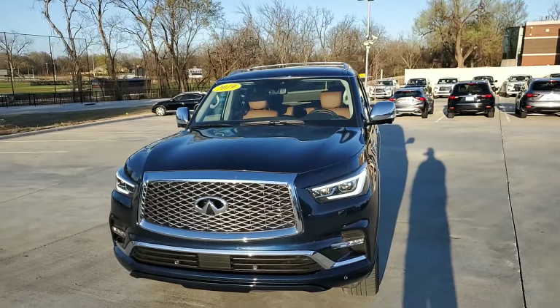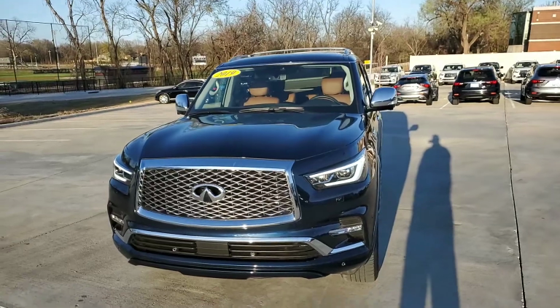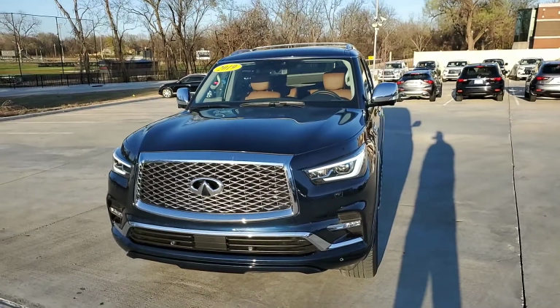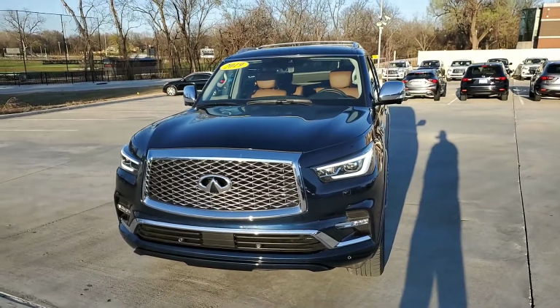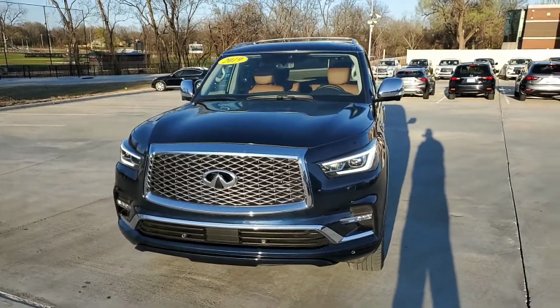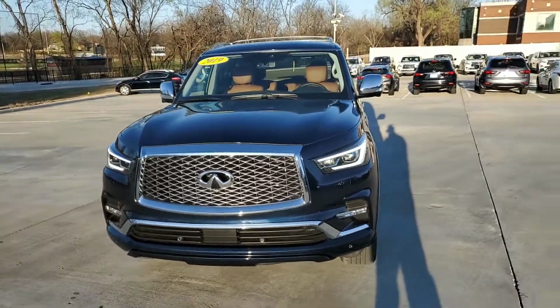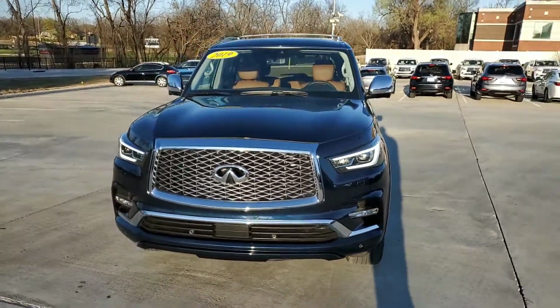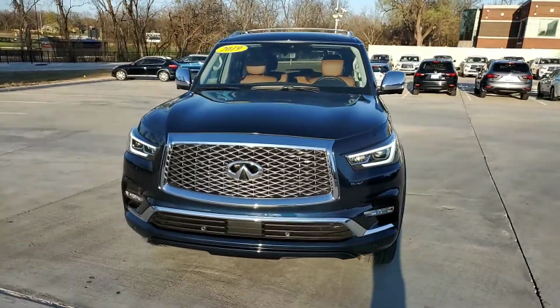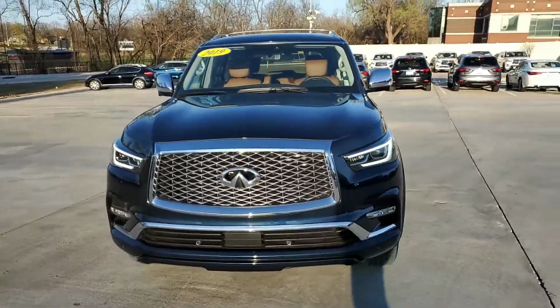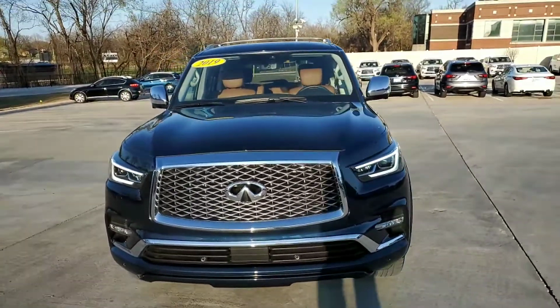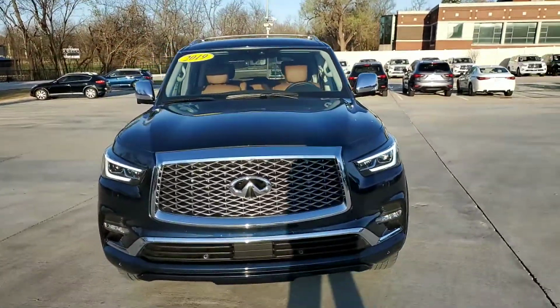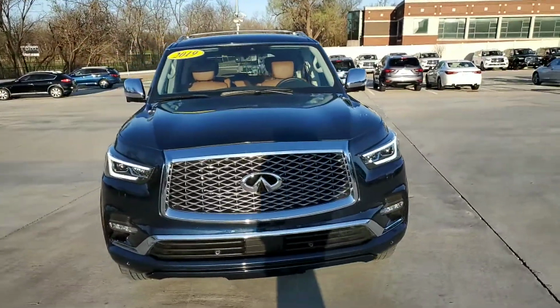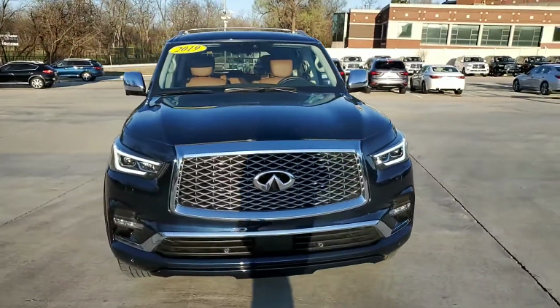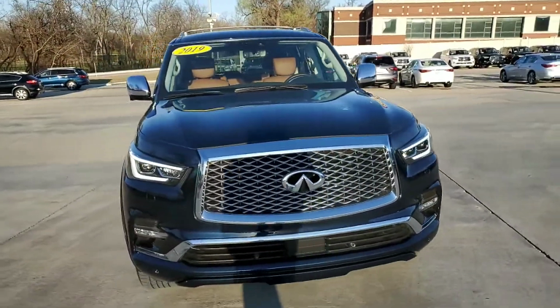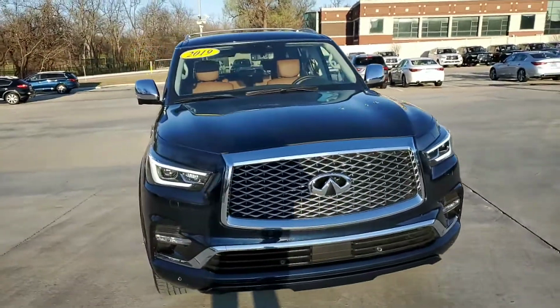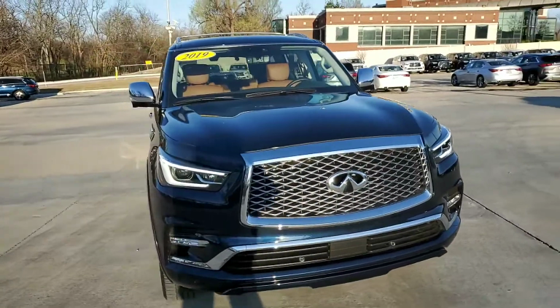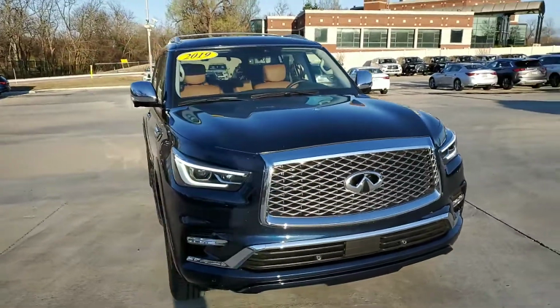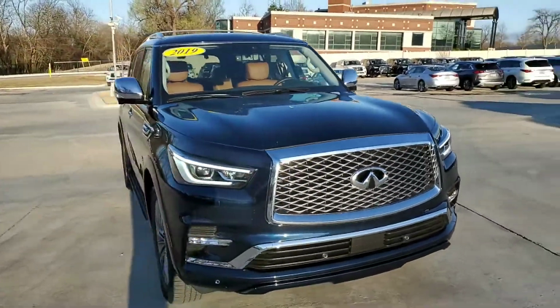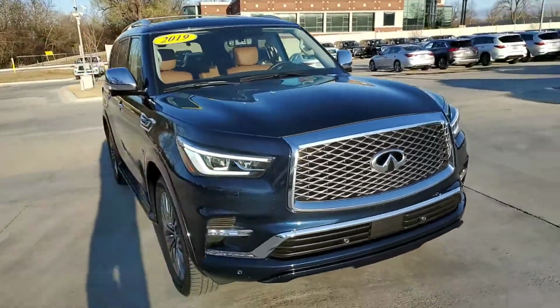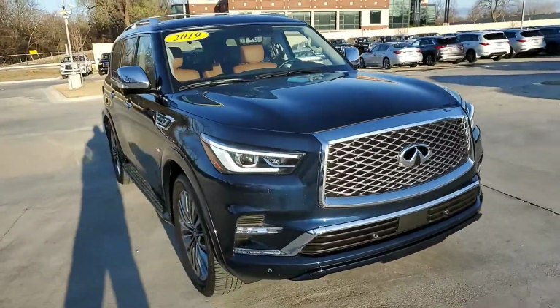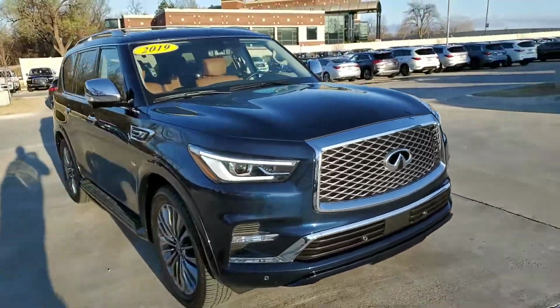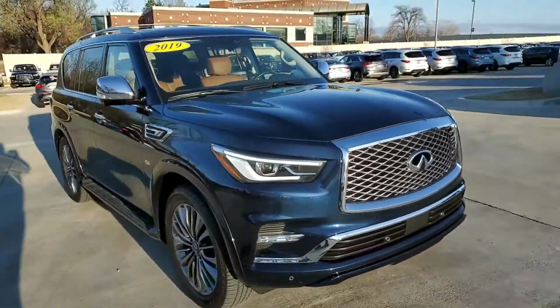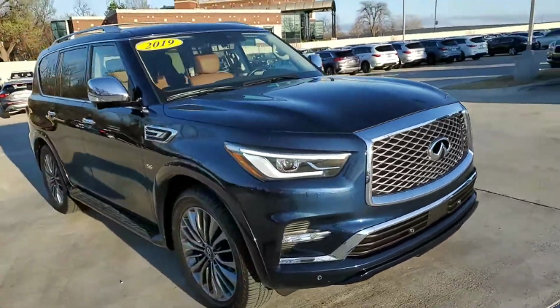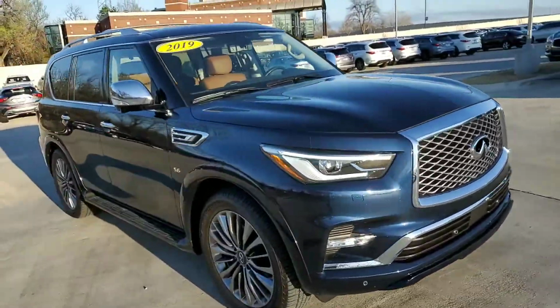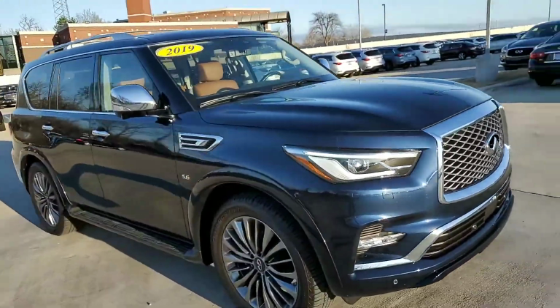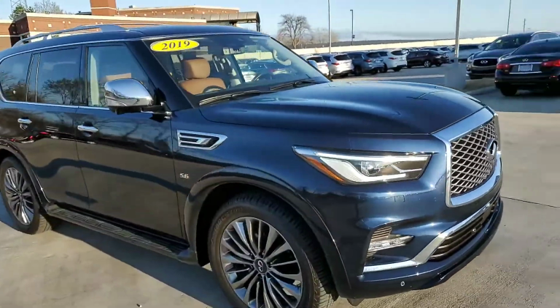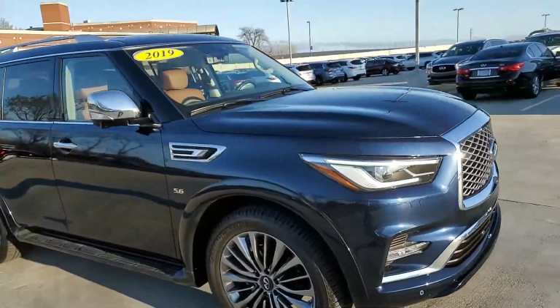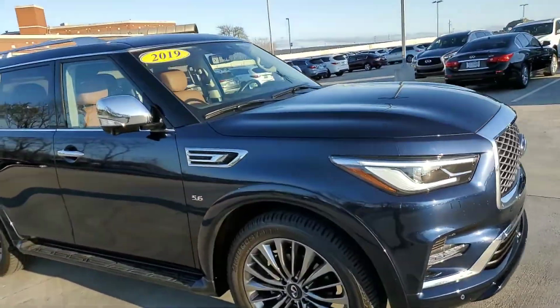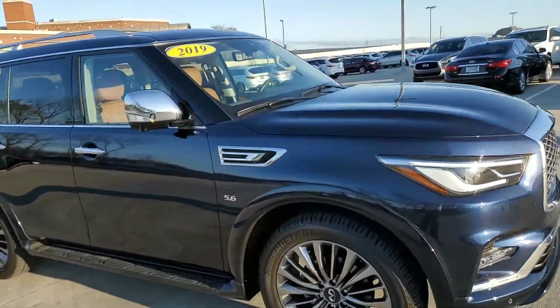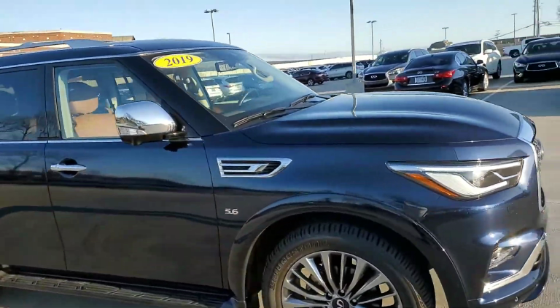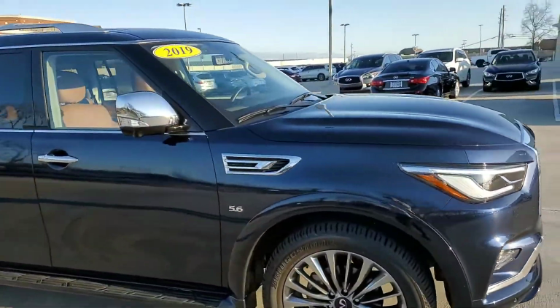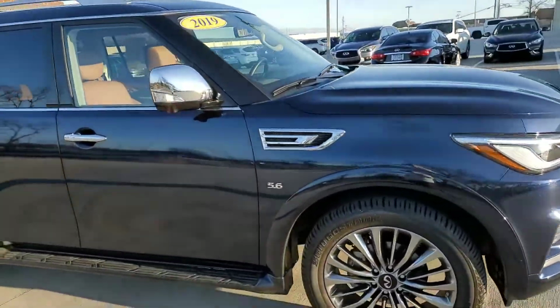Hey Joe, it's Jonathan over at Jackie Cooper Infinity. We're looking at this 2019 QX80, the Hermosa Blue with the Saddle Brown interior.